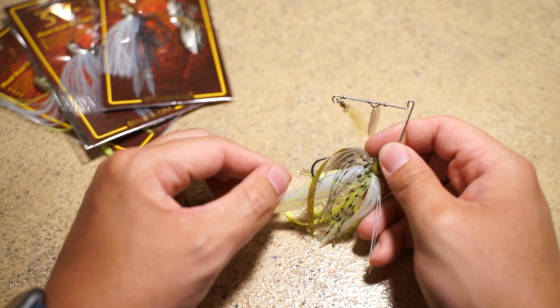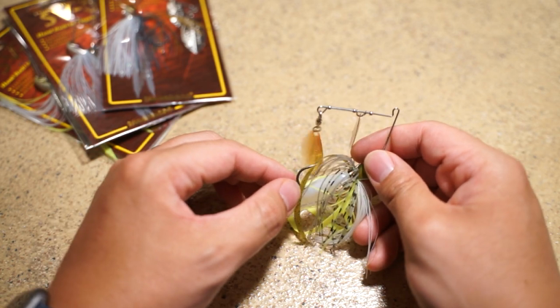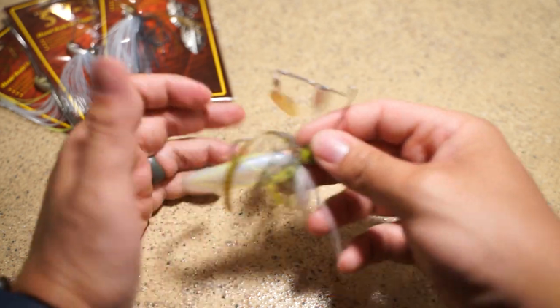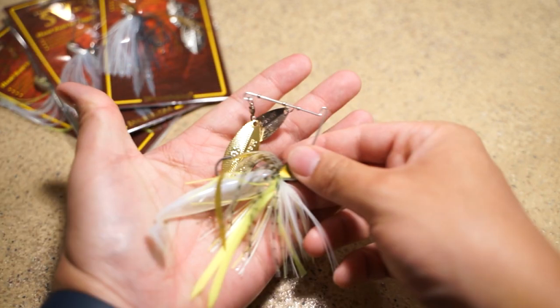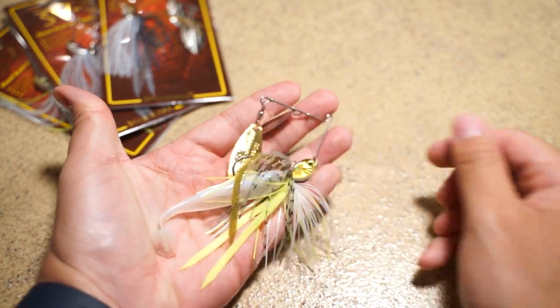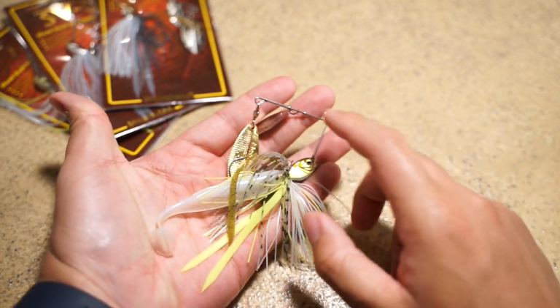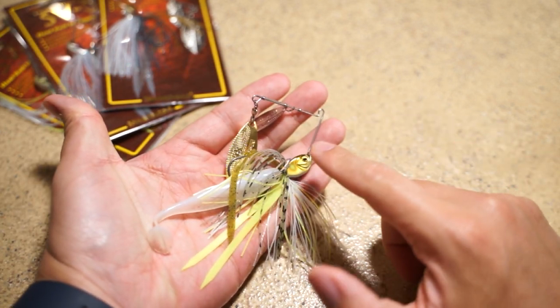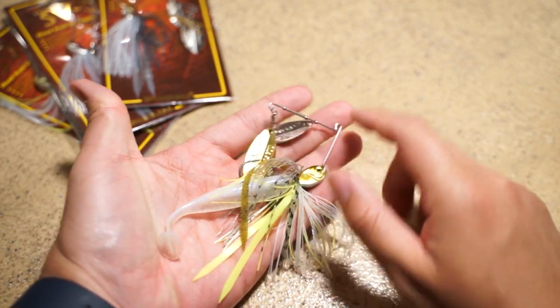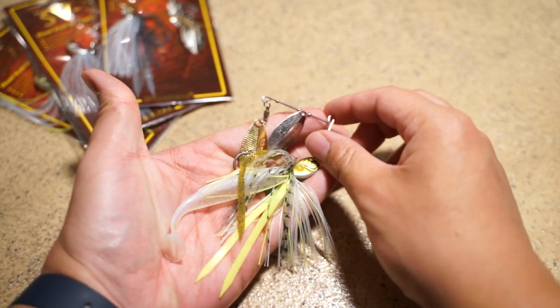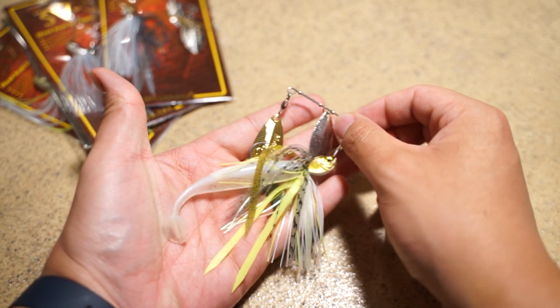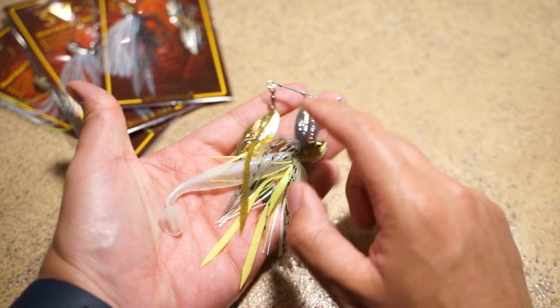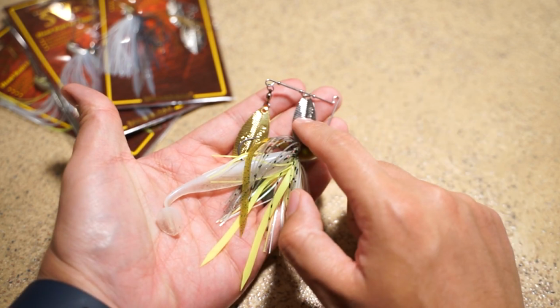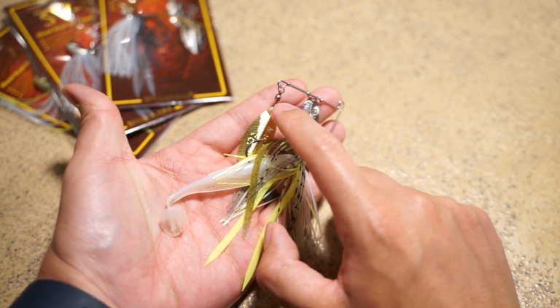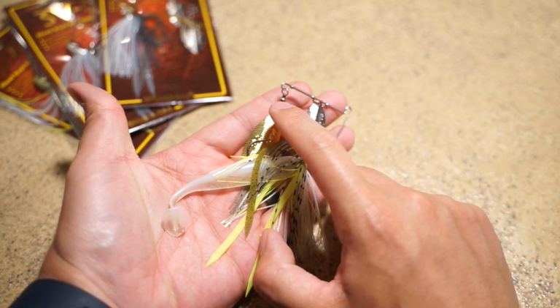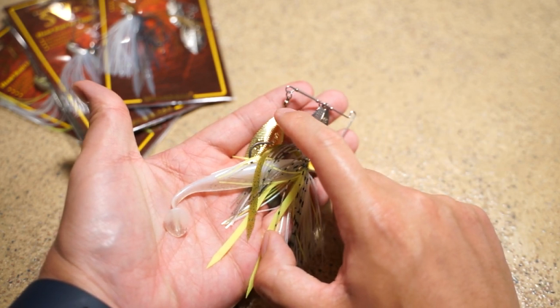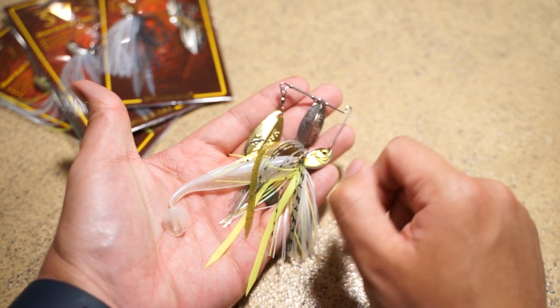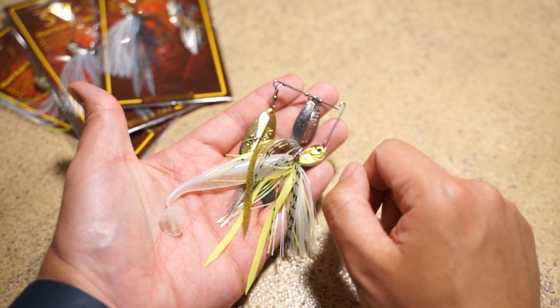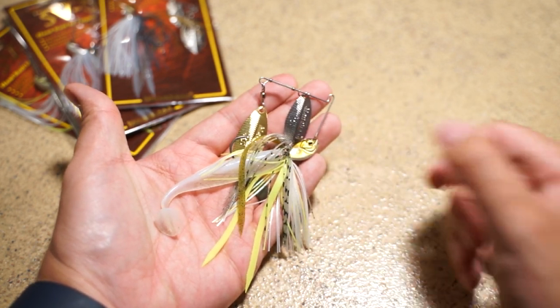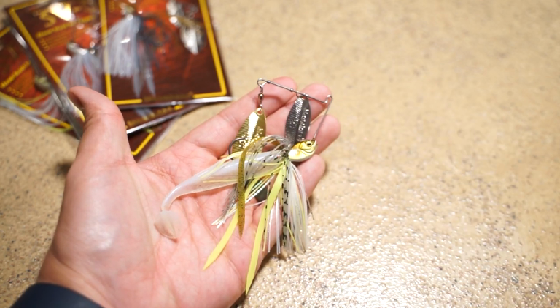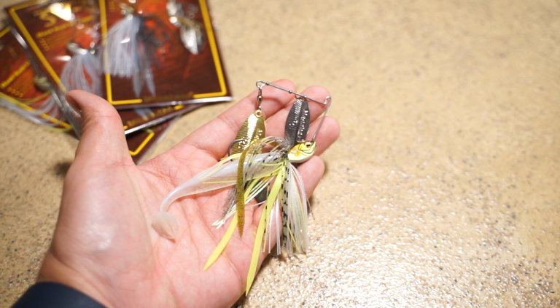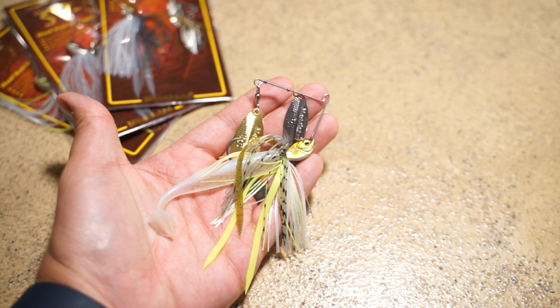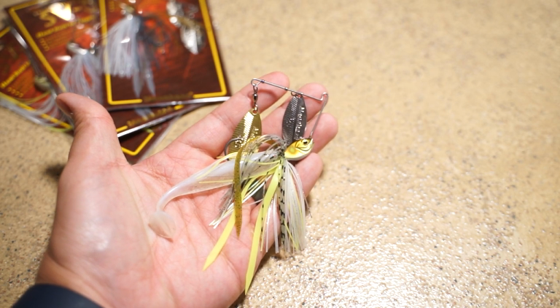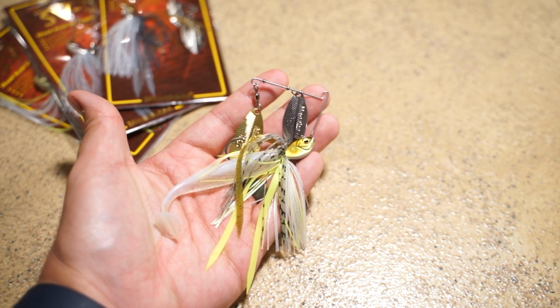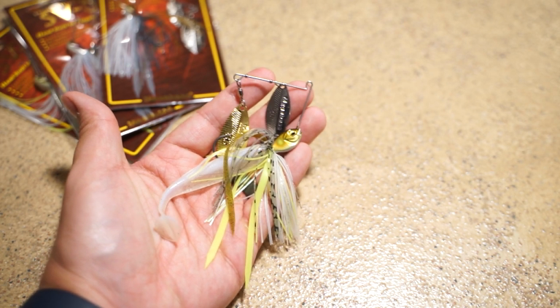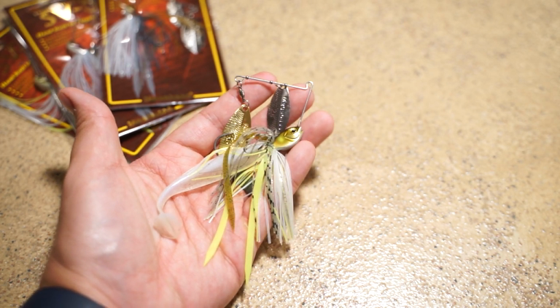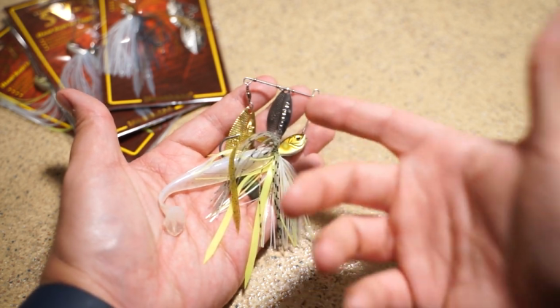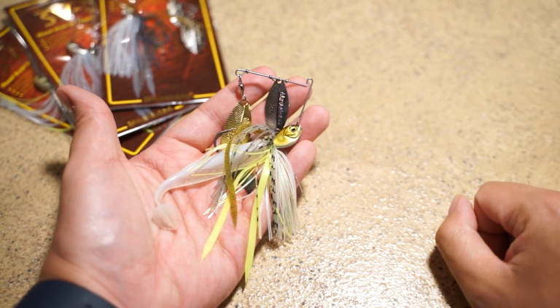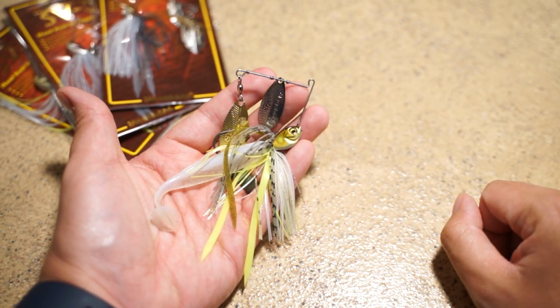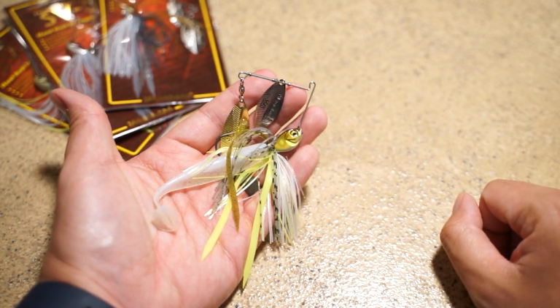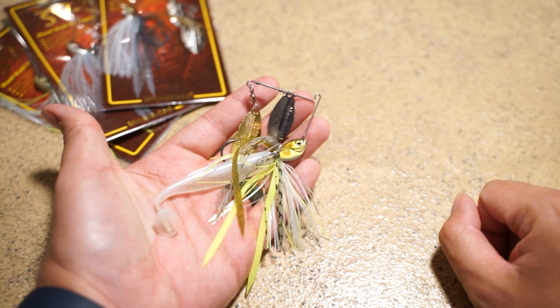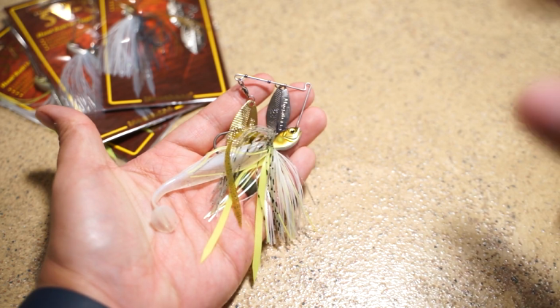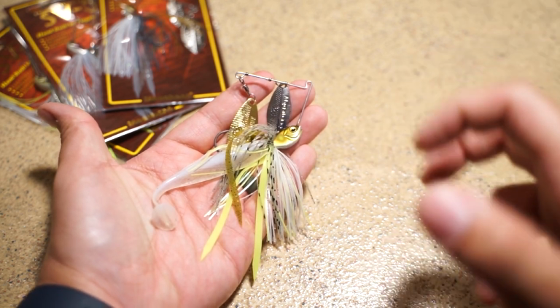One thing that I would like to see out of the SV3 is an option with a Colorado and a willow blade together. But that is just my preference — that's what I would like on a spinnerbait.